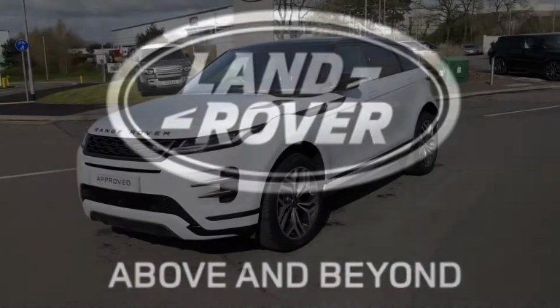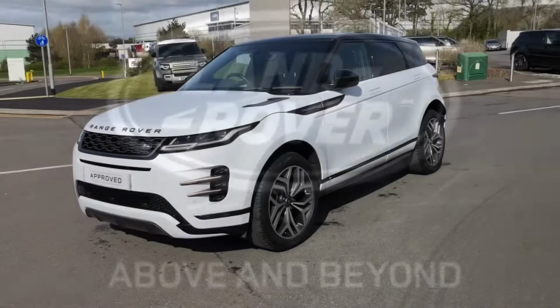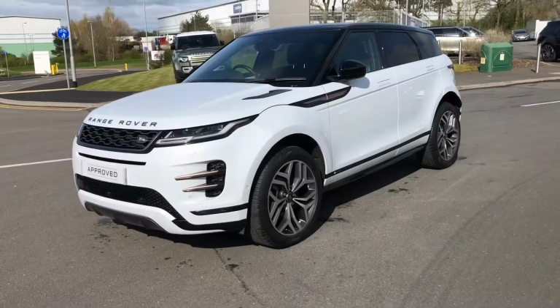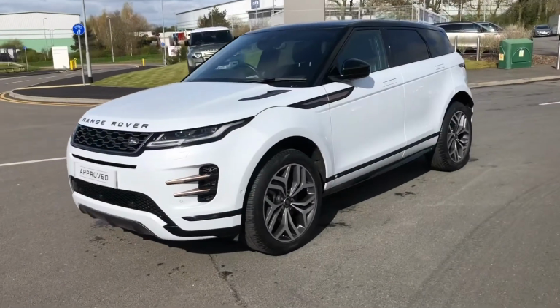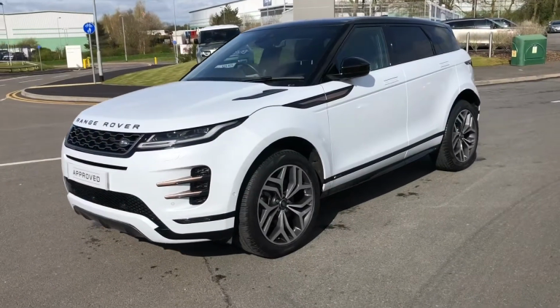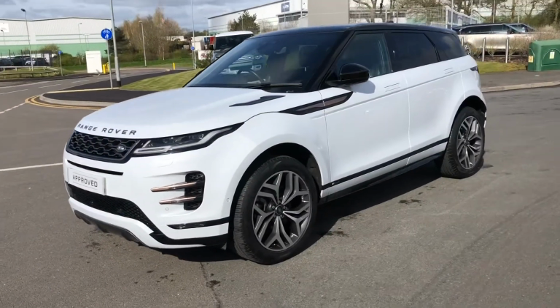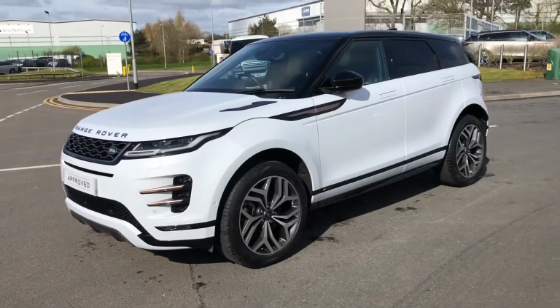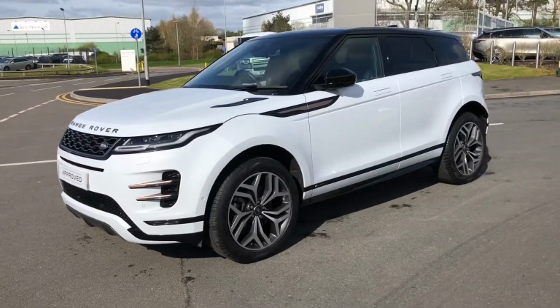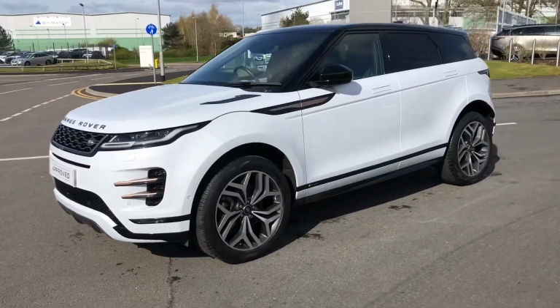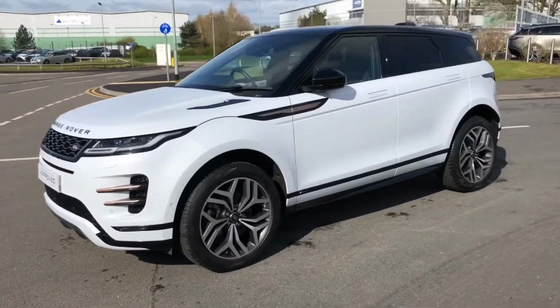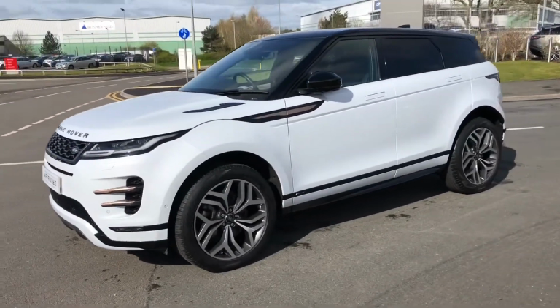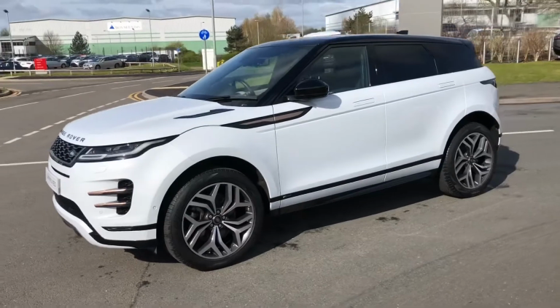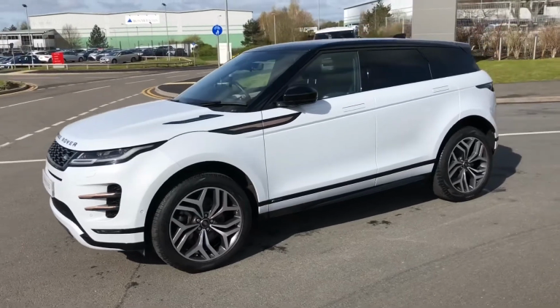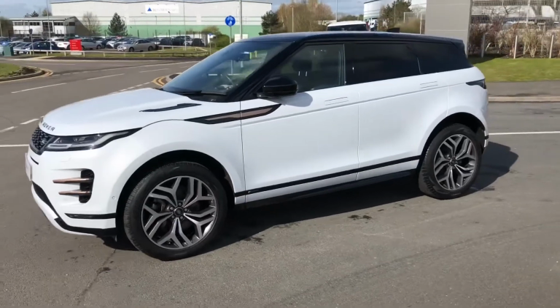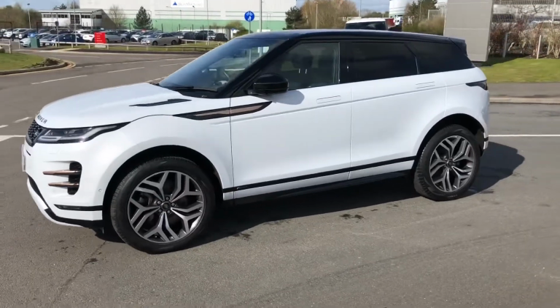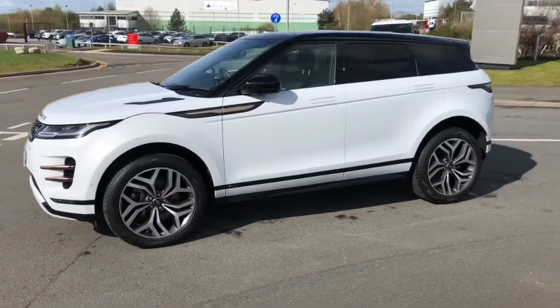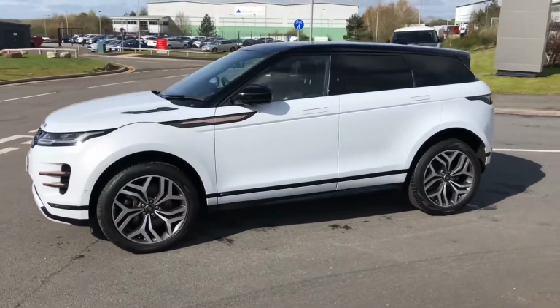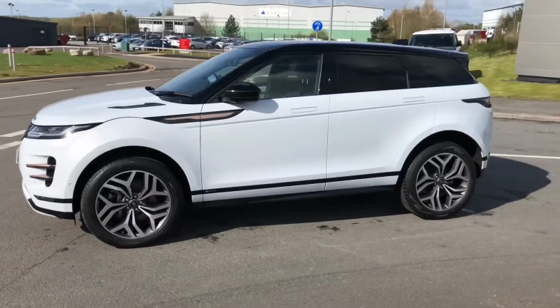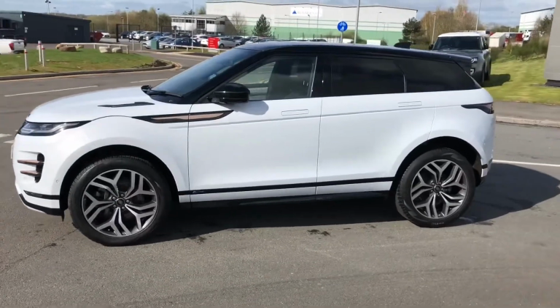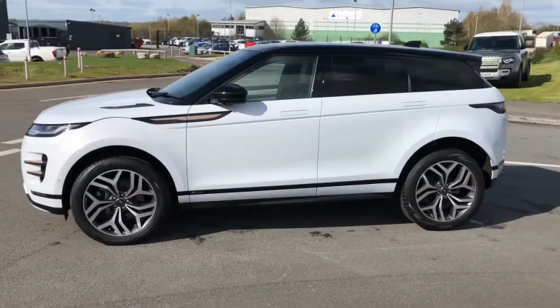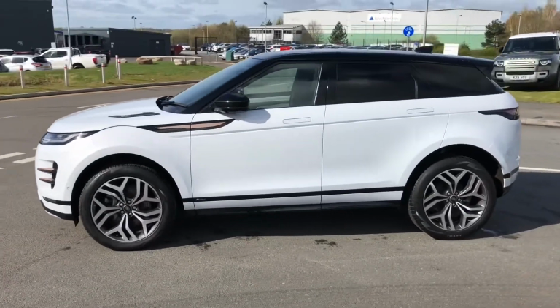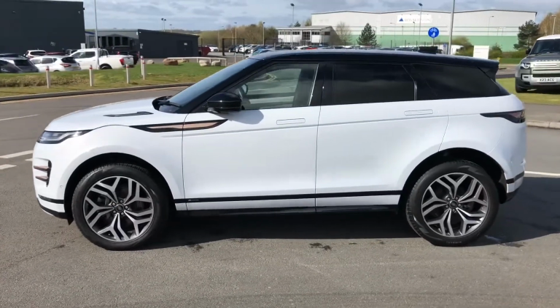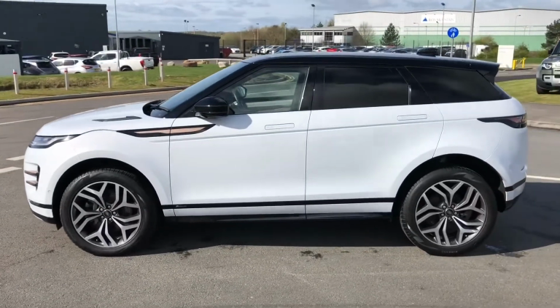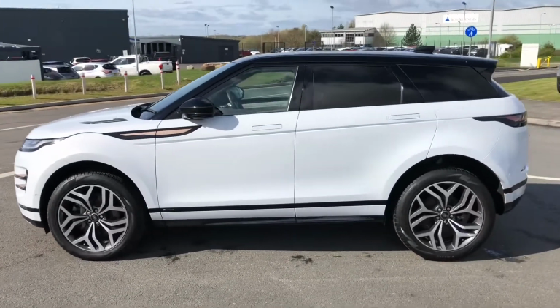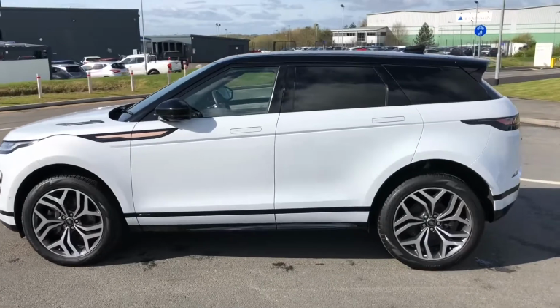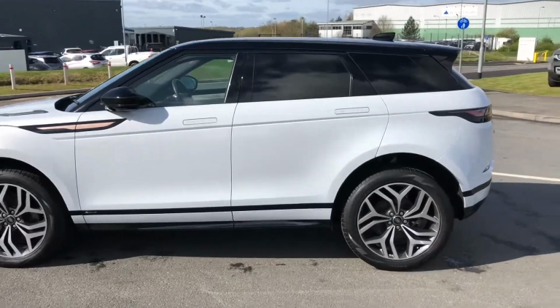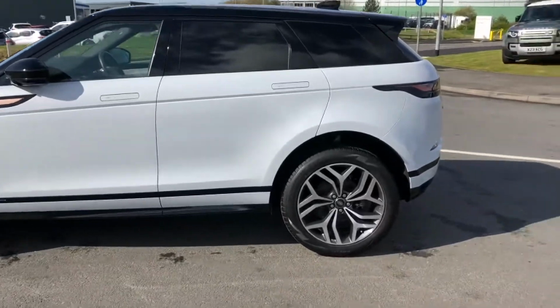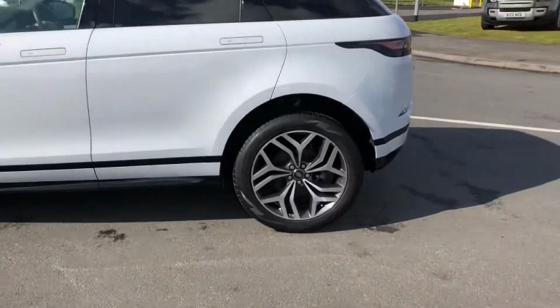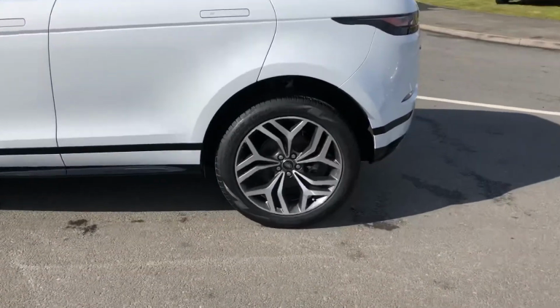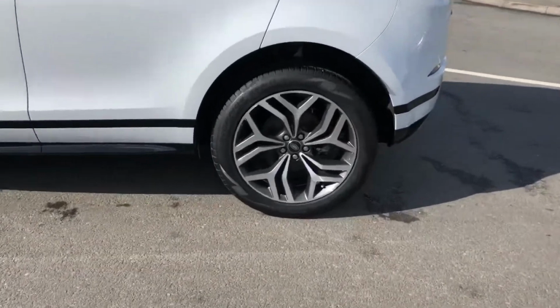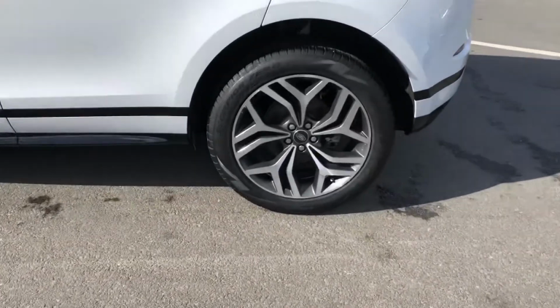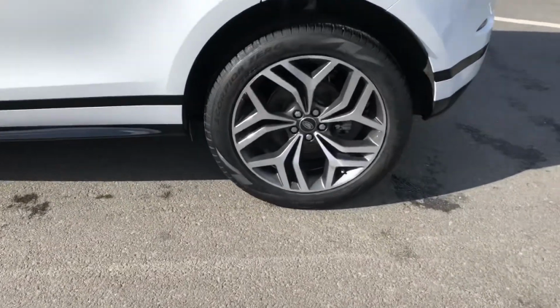Hello, welcome to Stafford Land Rover. Today I'm going to show you around this Range Rover Evoque 1st Edition in Yulong White. This car is a mild hybrid and is due for a service in September 2021.